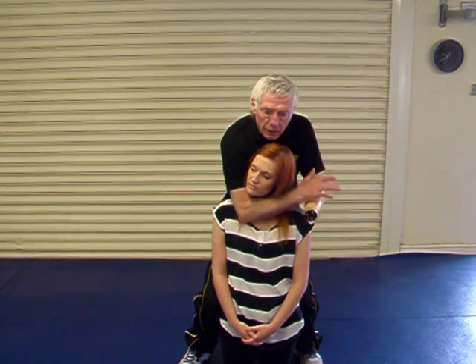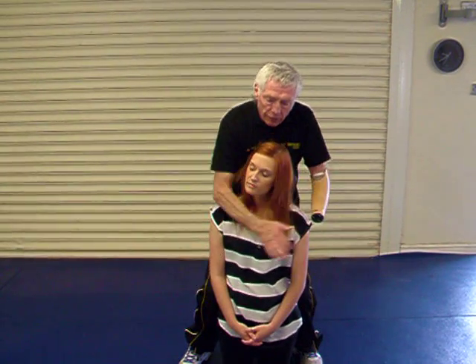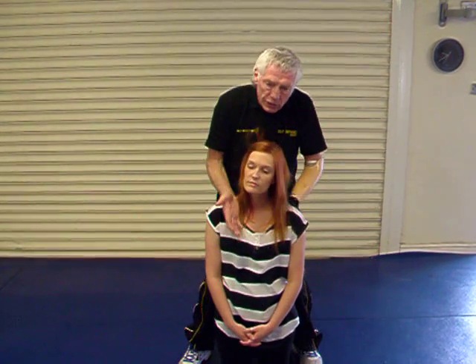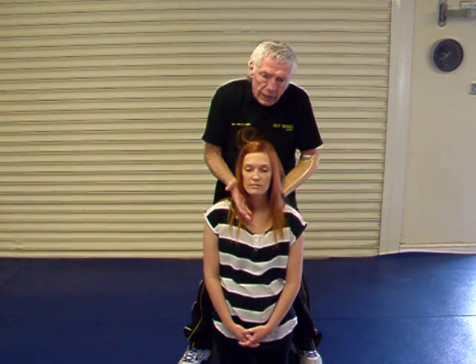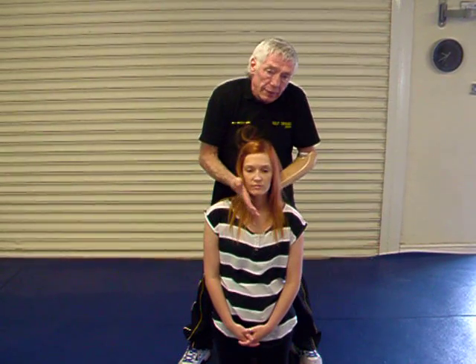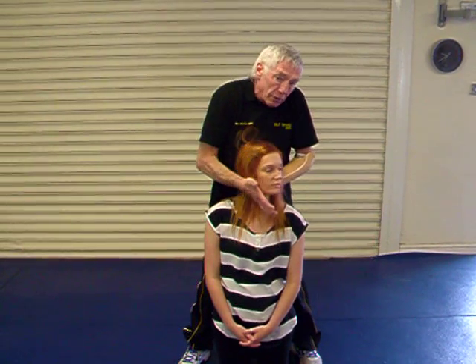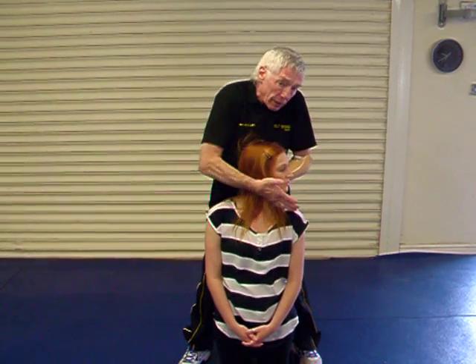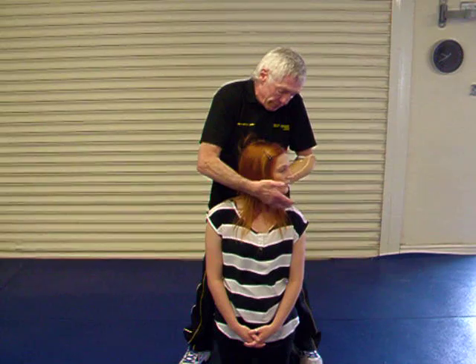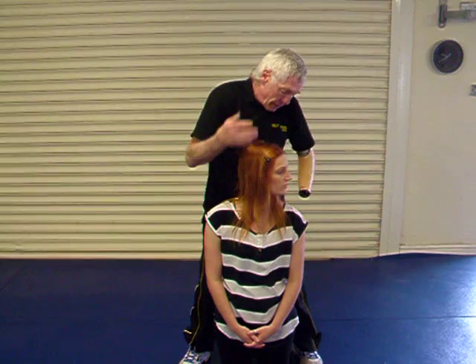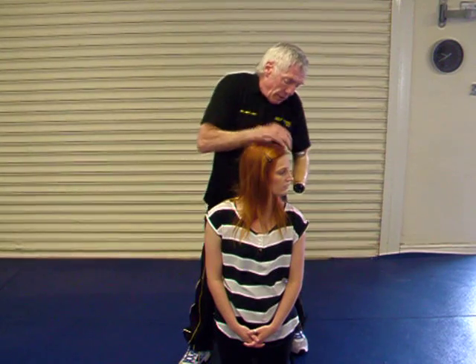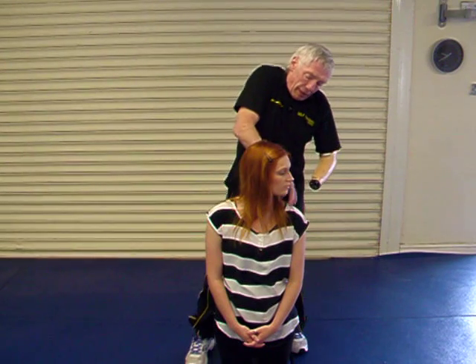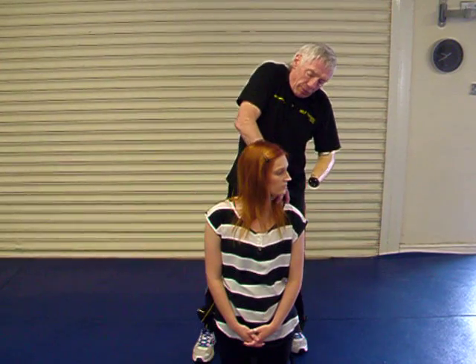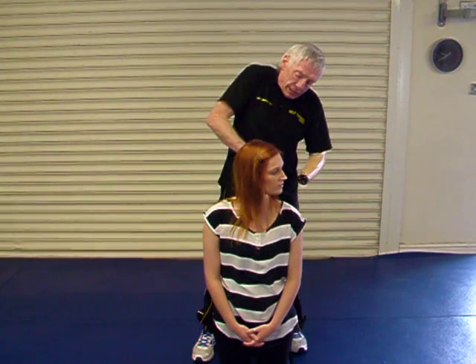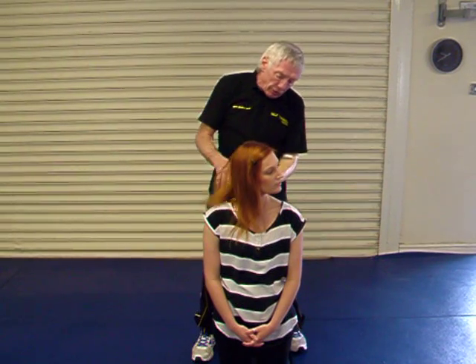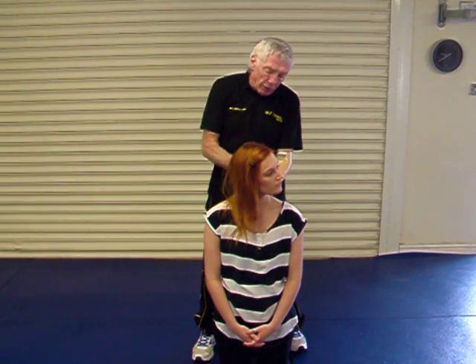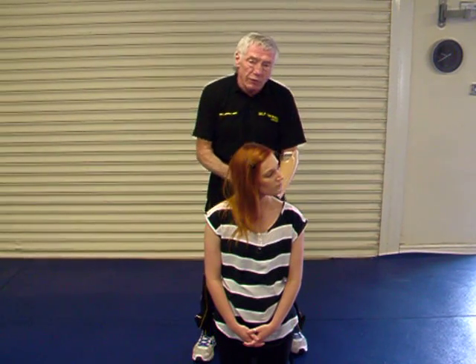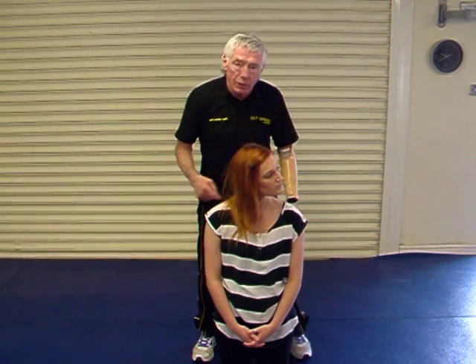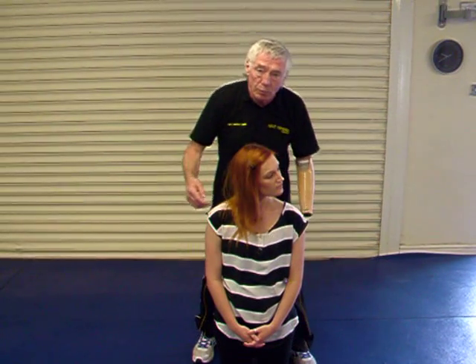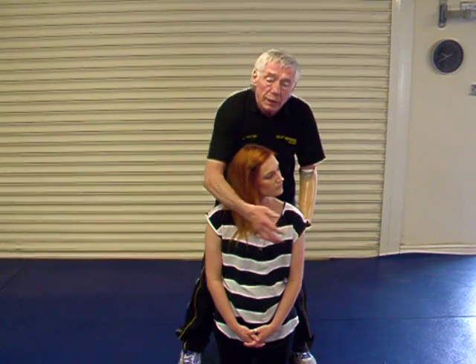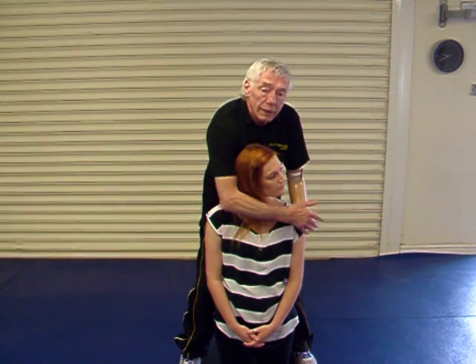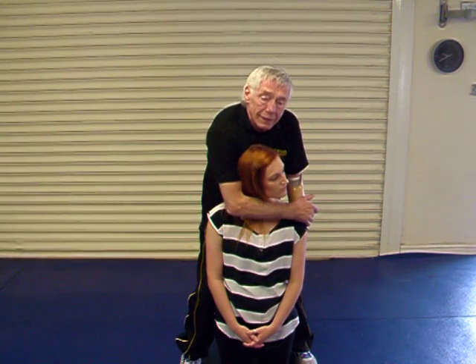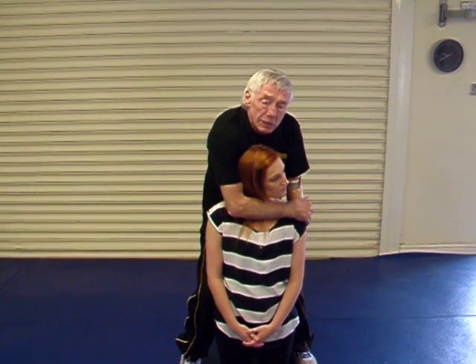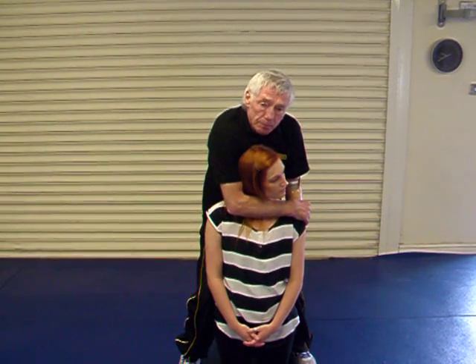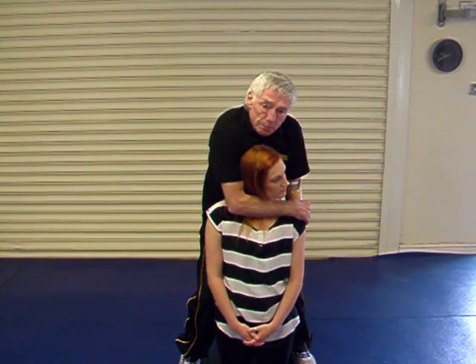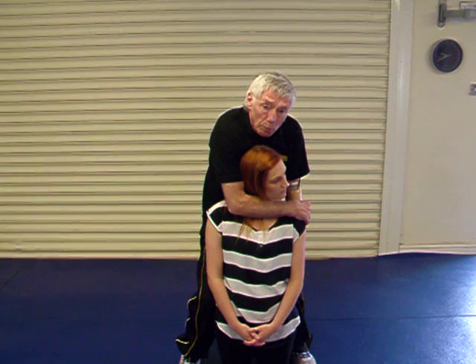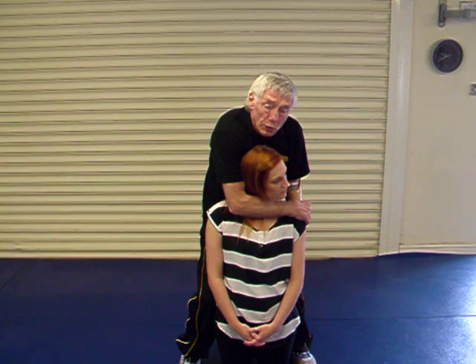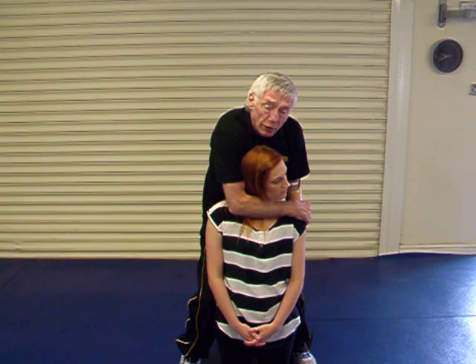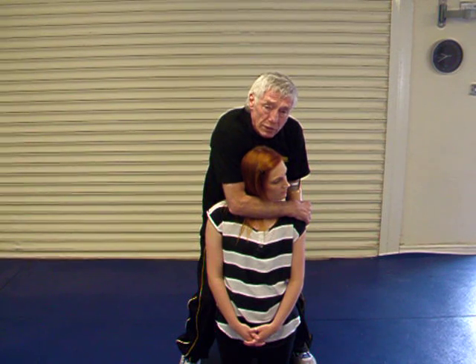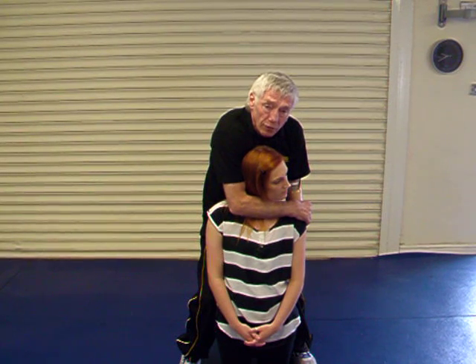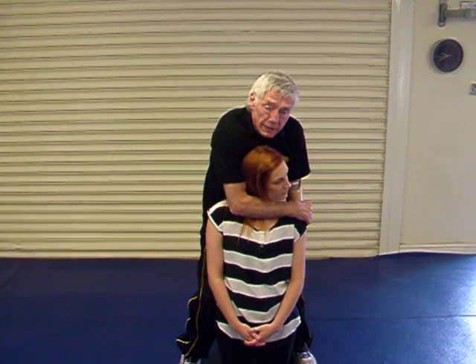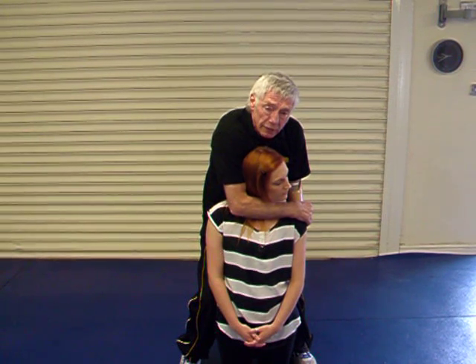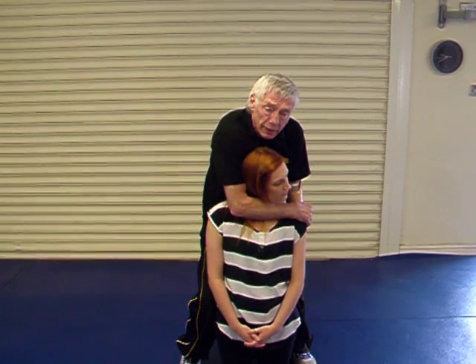If you turn your head the other way, it would allow this carotid artery to remain open. You need to block both carotid arteries off for it to take effect.